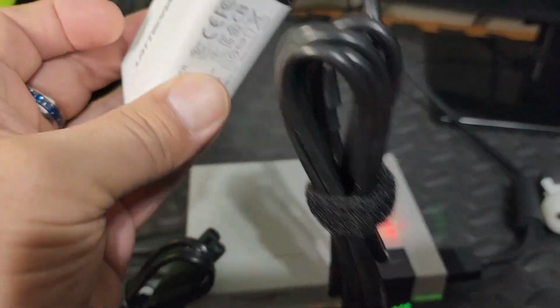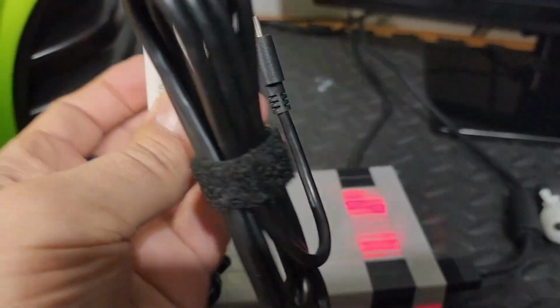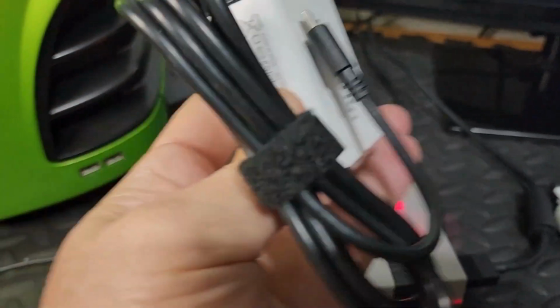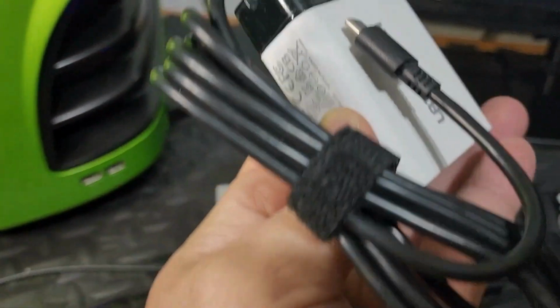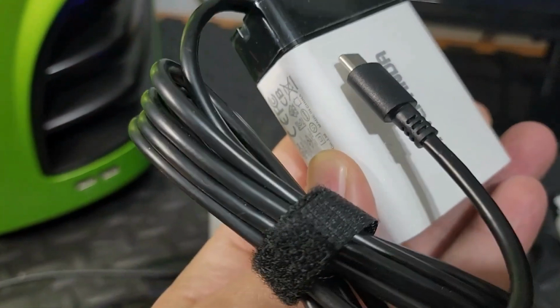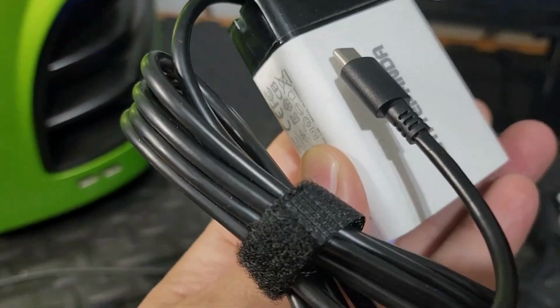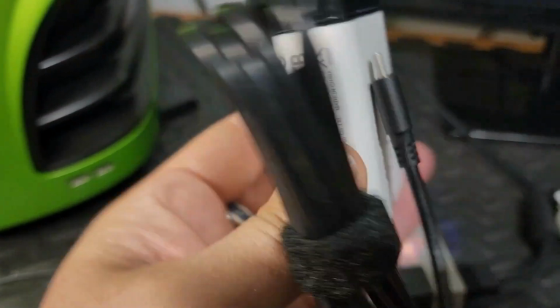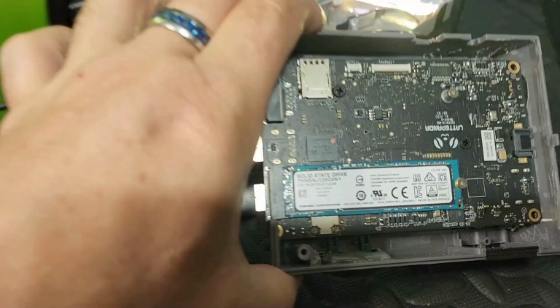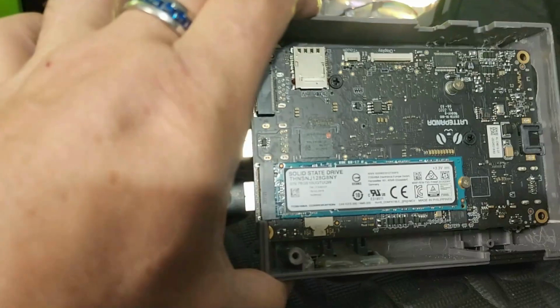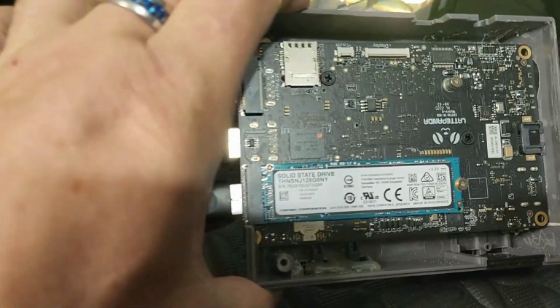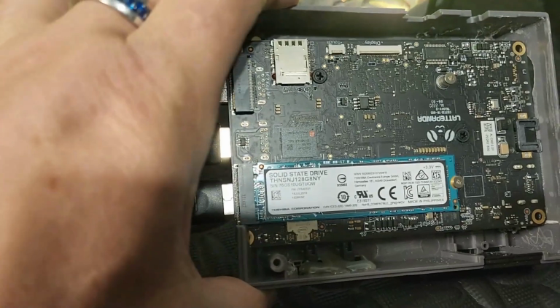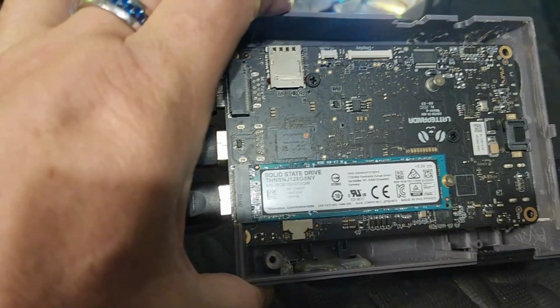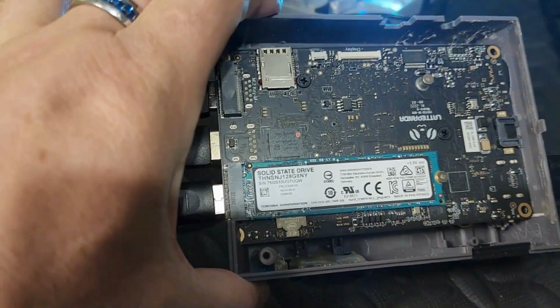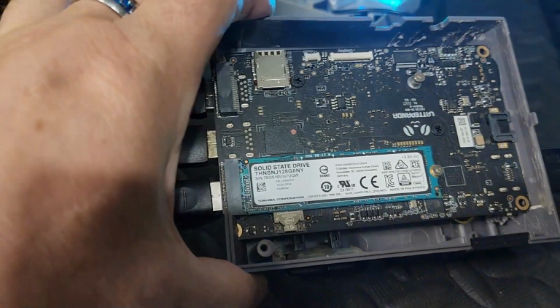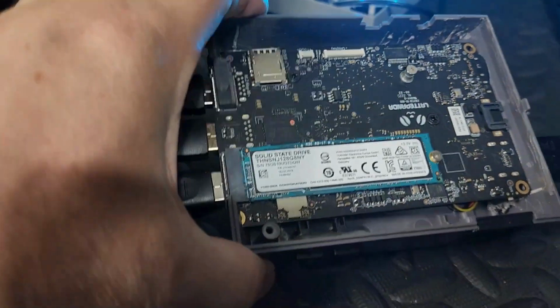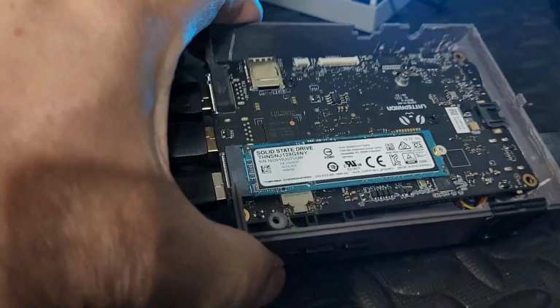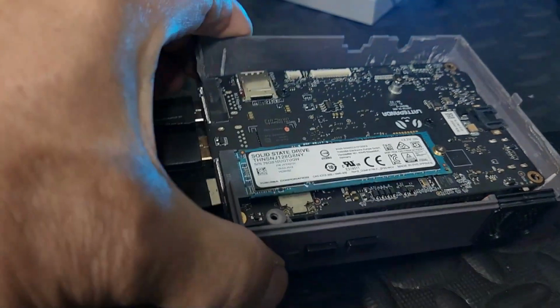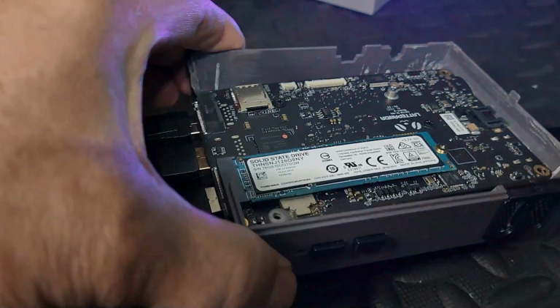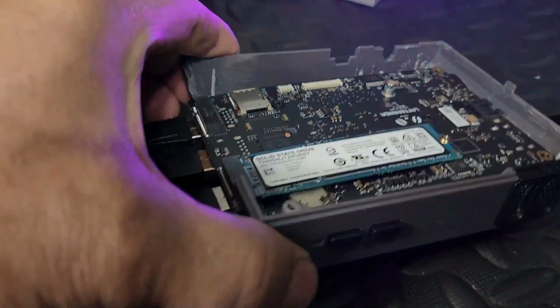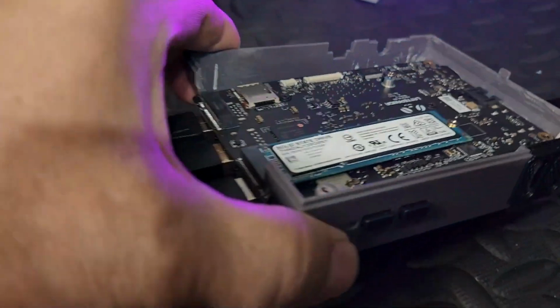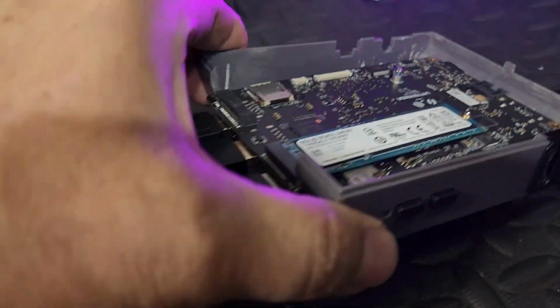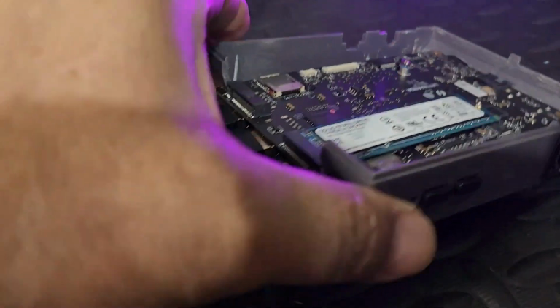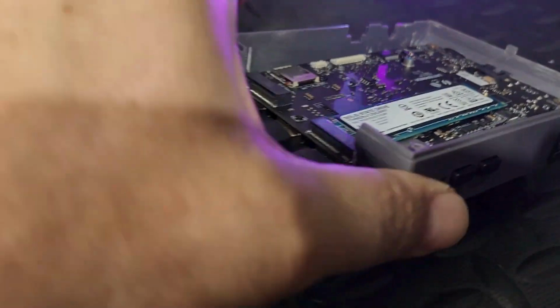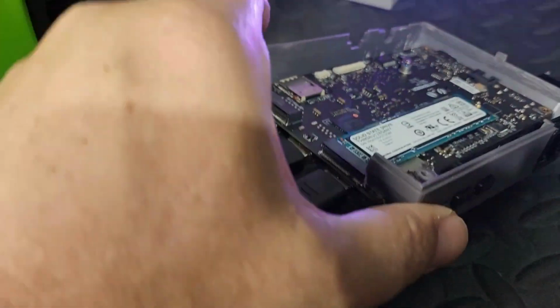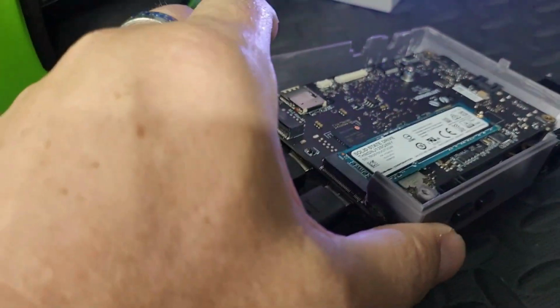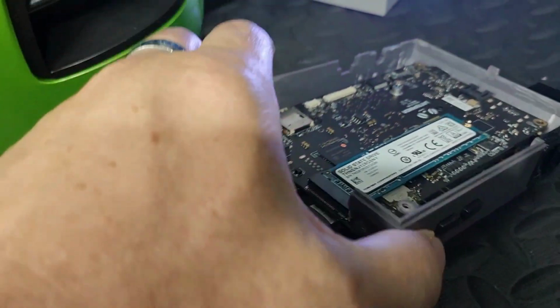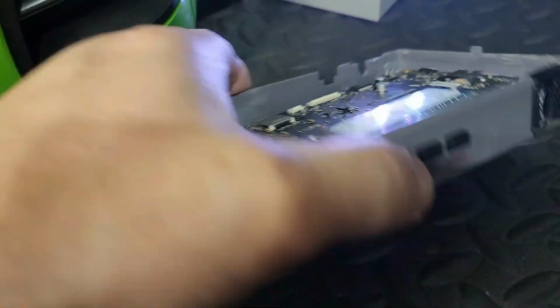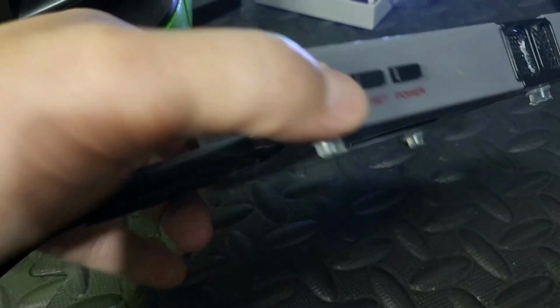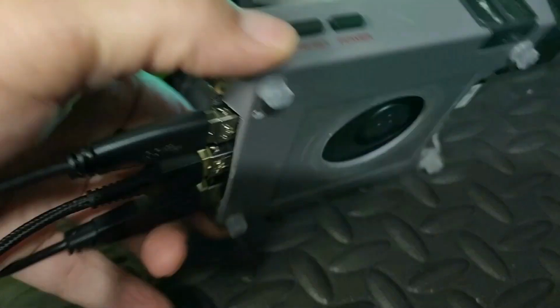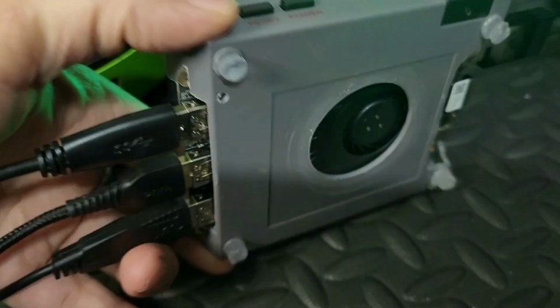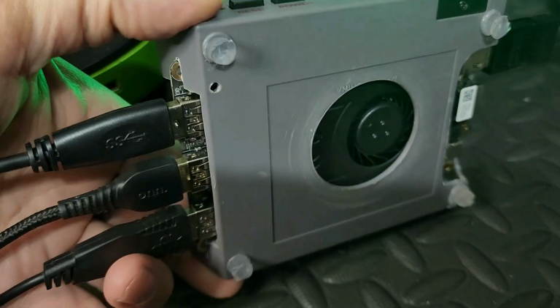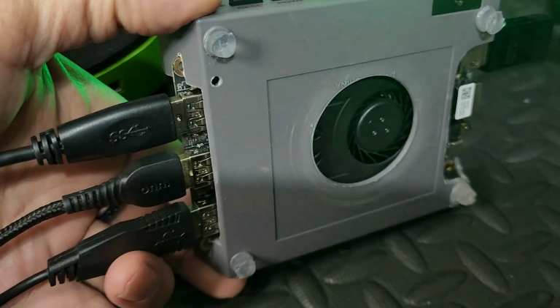I sometimes run it from a simple phone charger. The Alpha had a better fit, but this isn't bad for improvising. The Delta also stays cooler with homemade case feet from hot glue sticks and an adjustable speed cooler fan controlled in the BIOS.